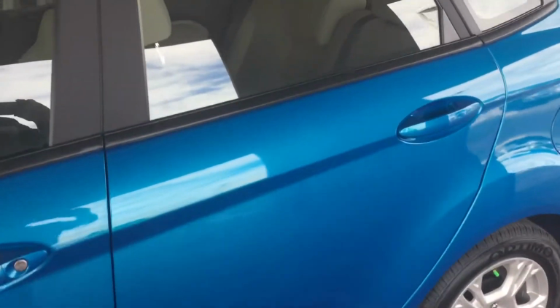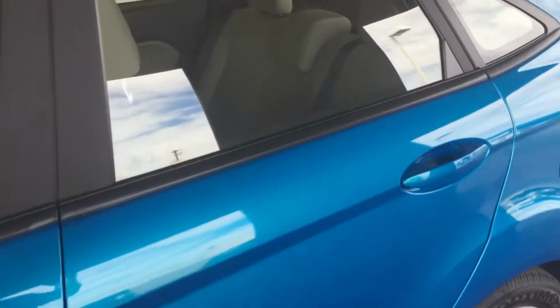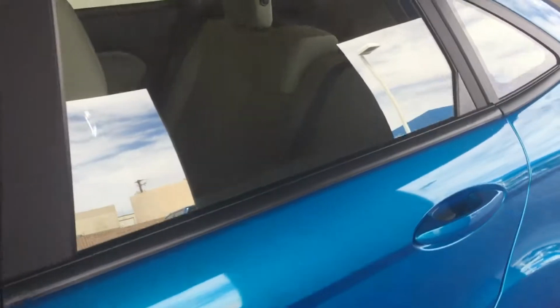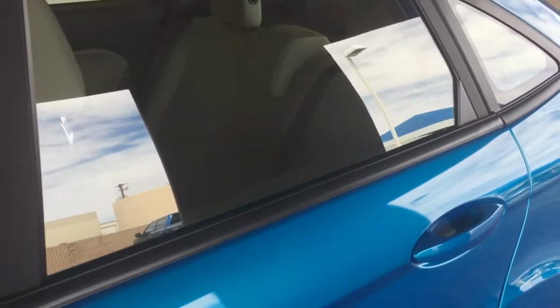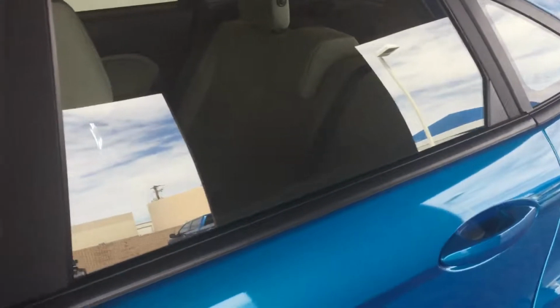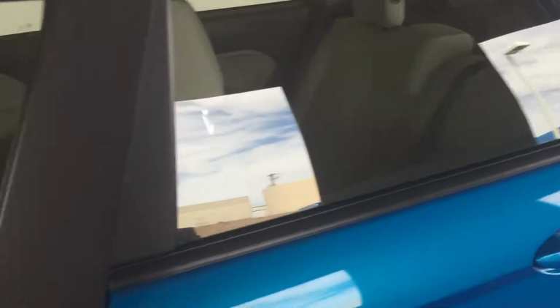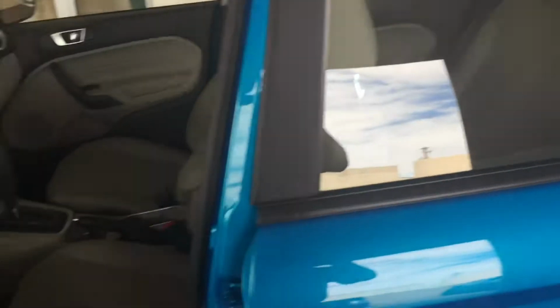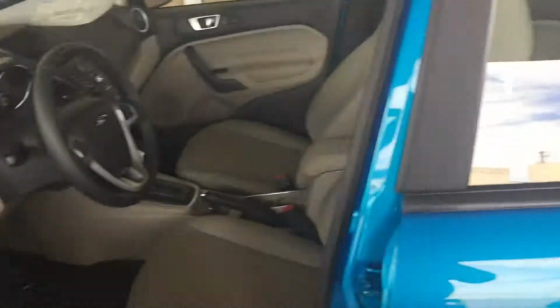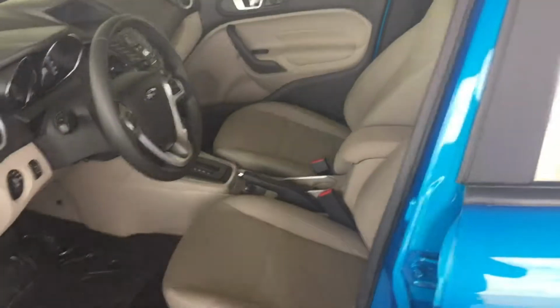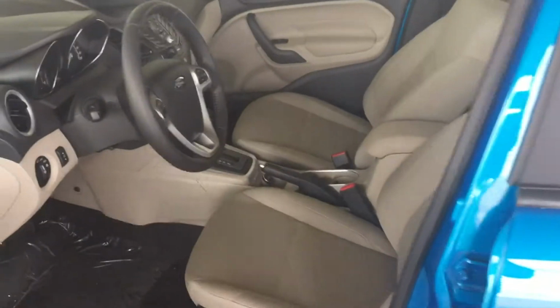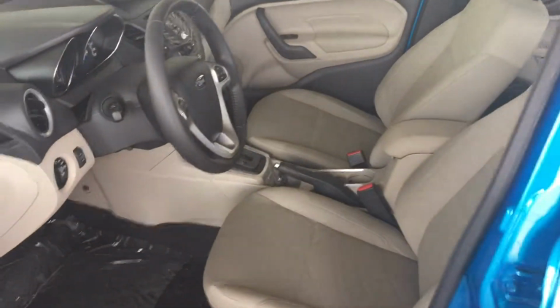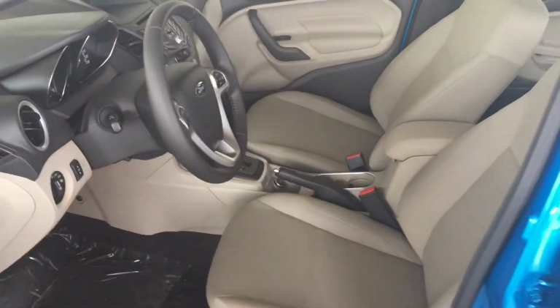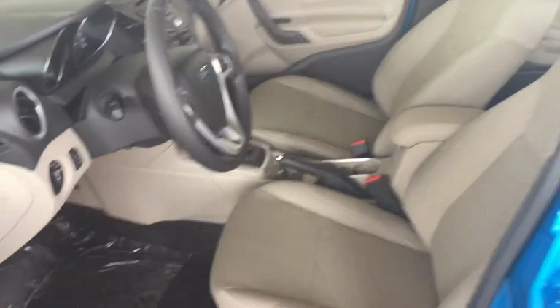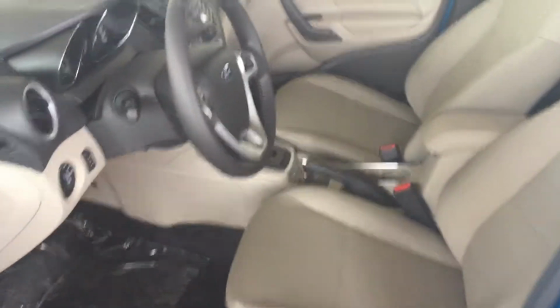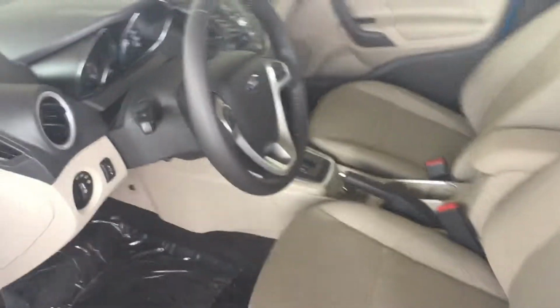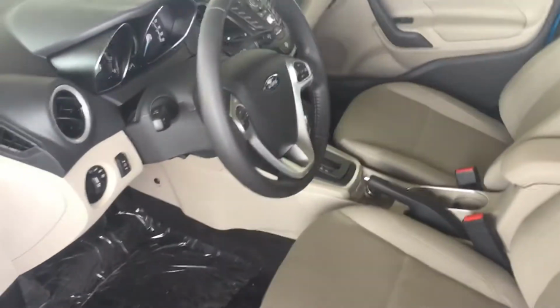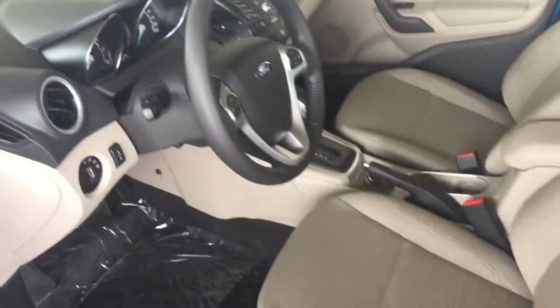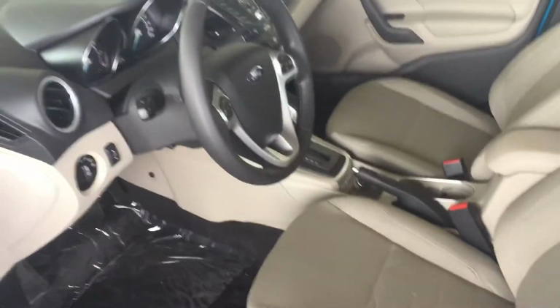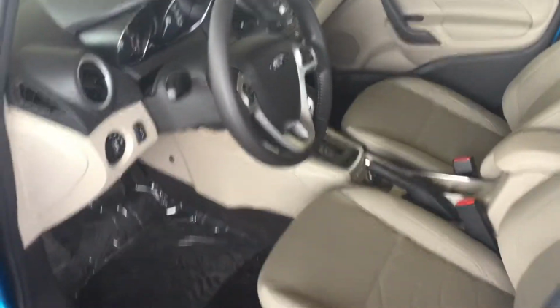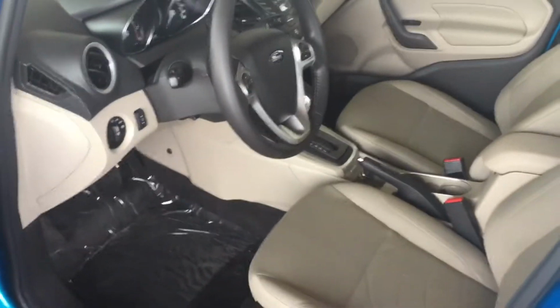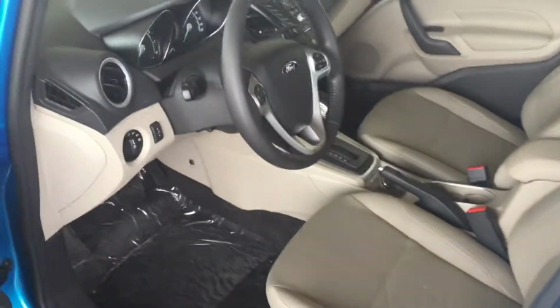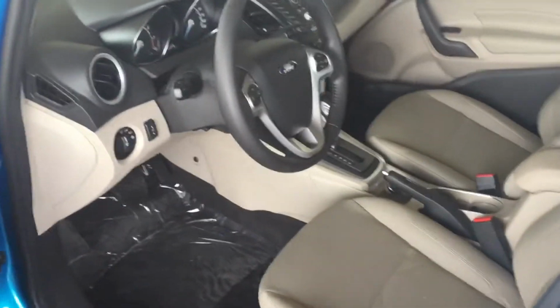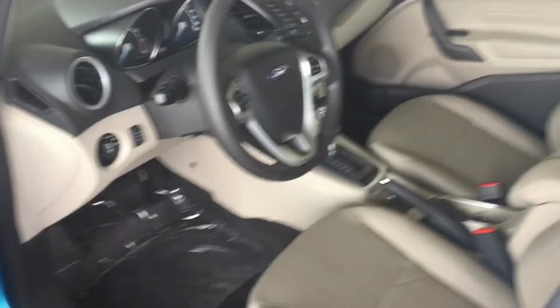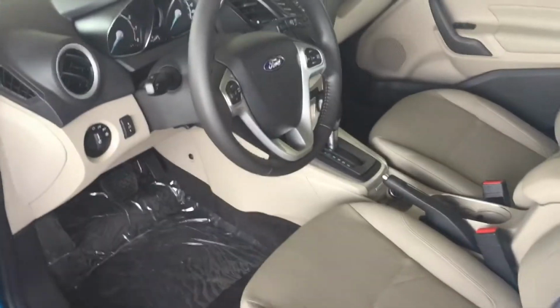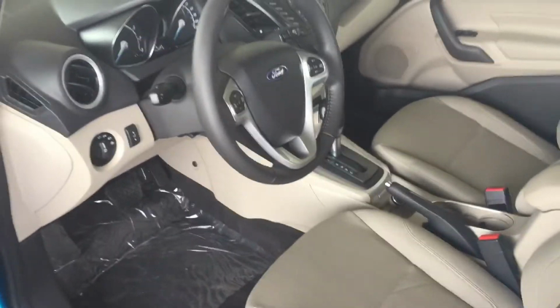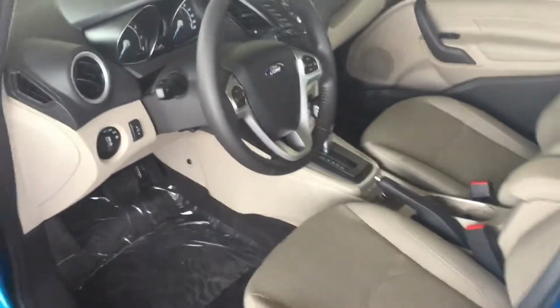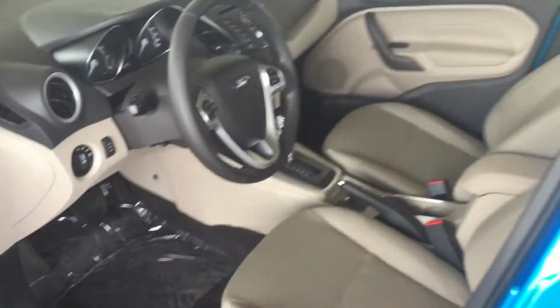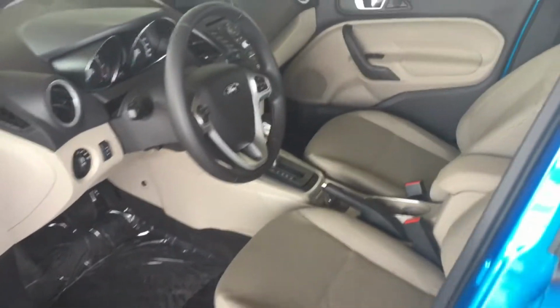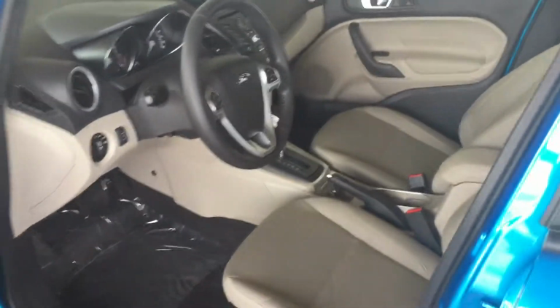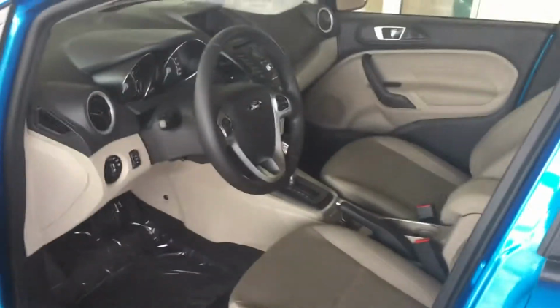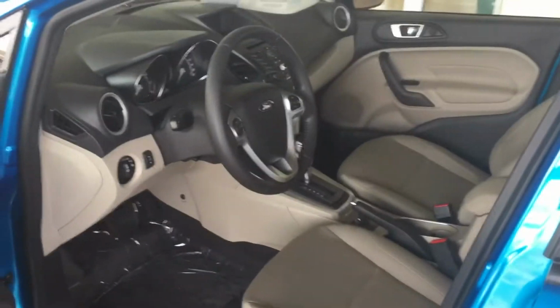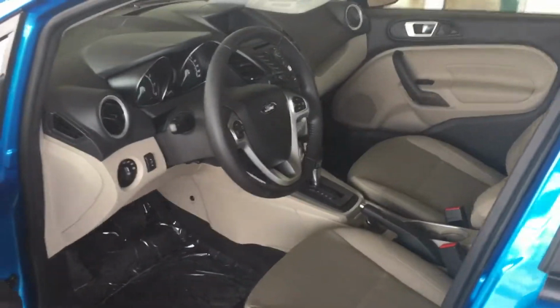I'm taking you to show the inside. It's got 24,000 miles on it, basically brand new. It's got your Bluetooth, hook up your cell phone, cruise control.